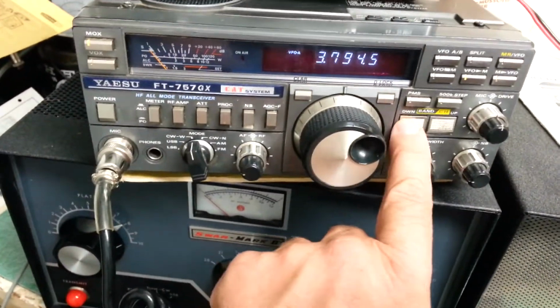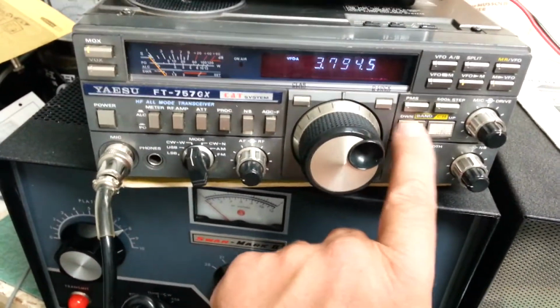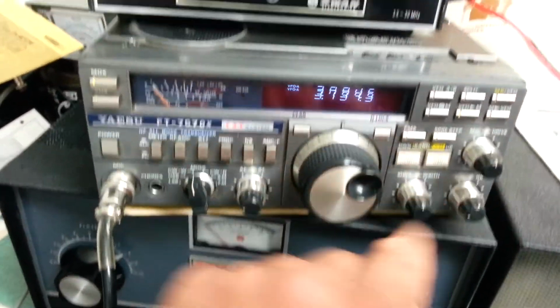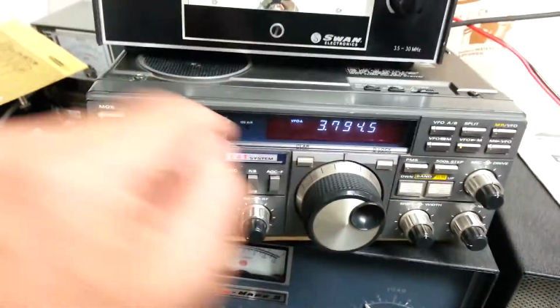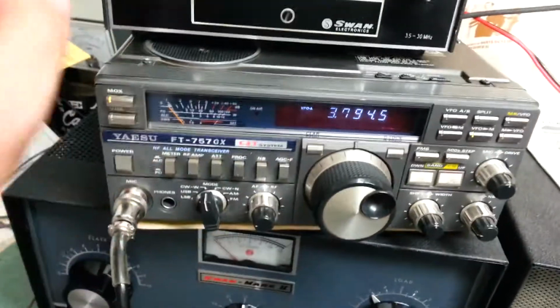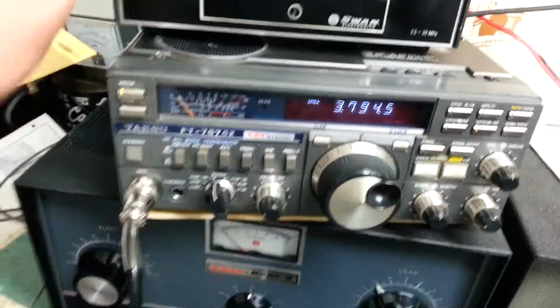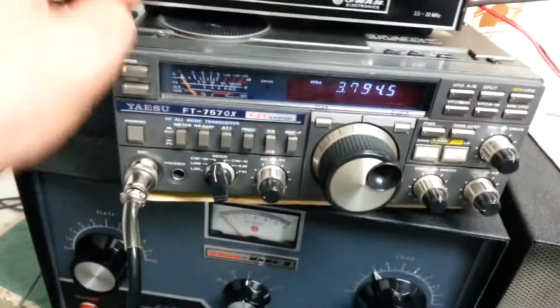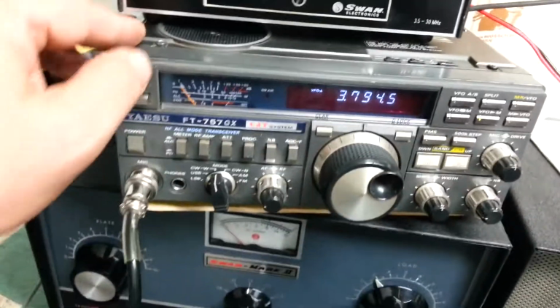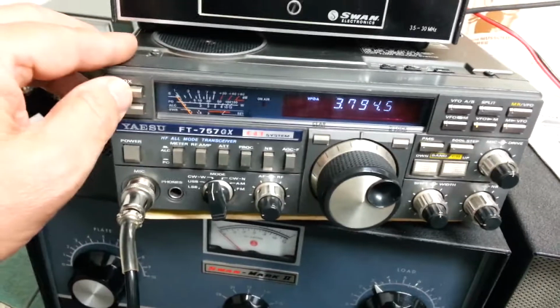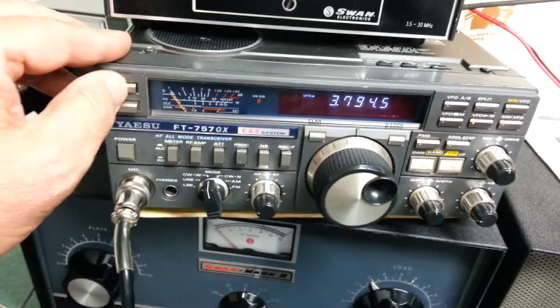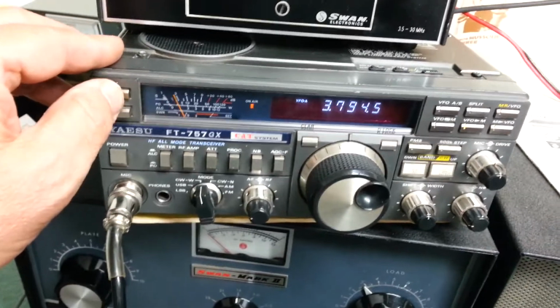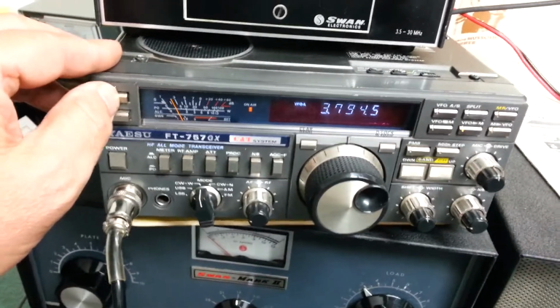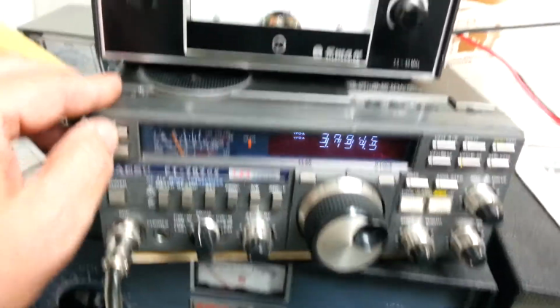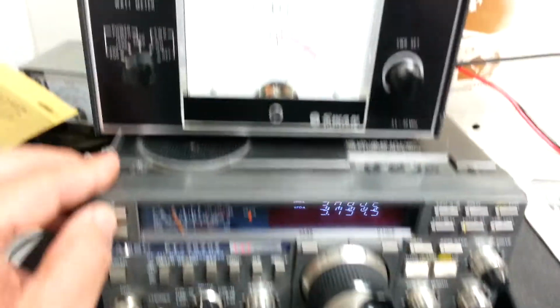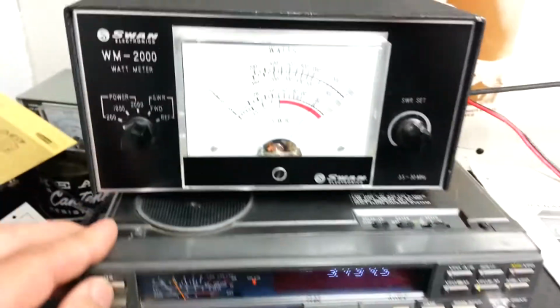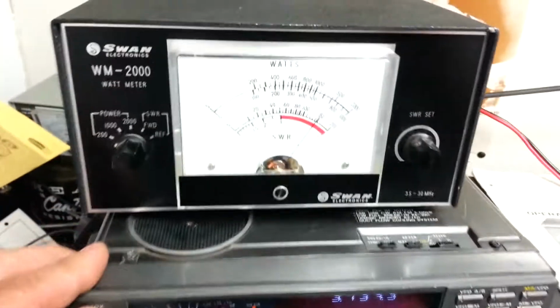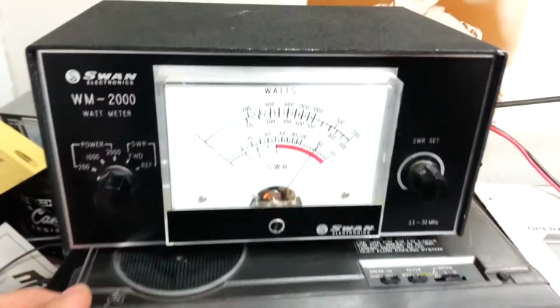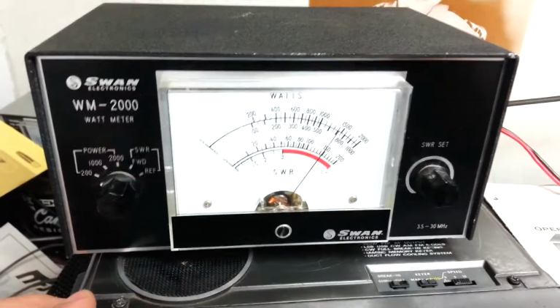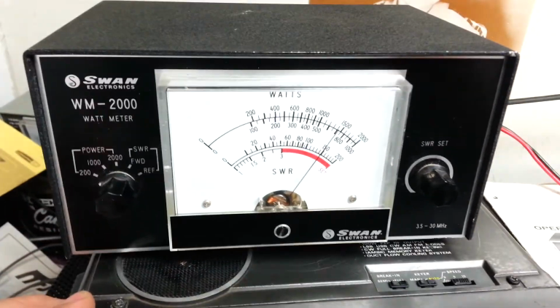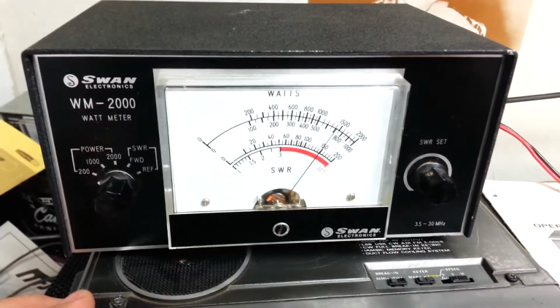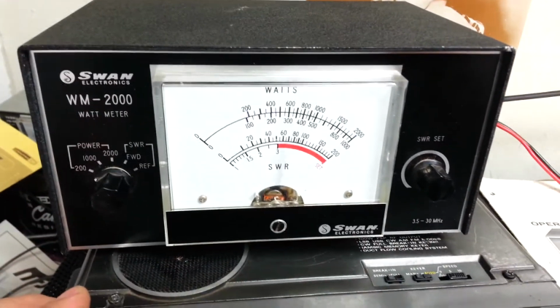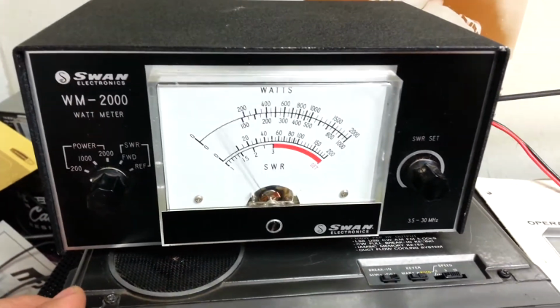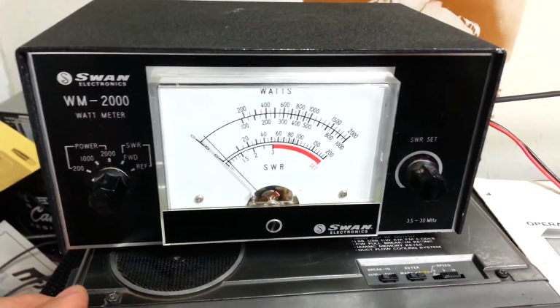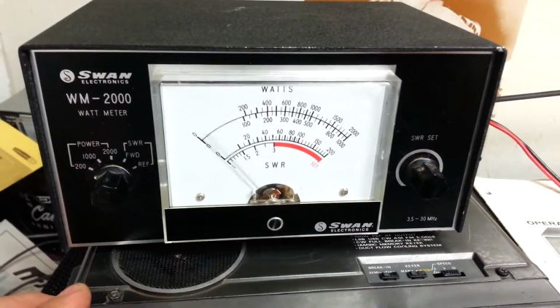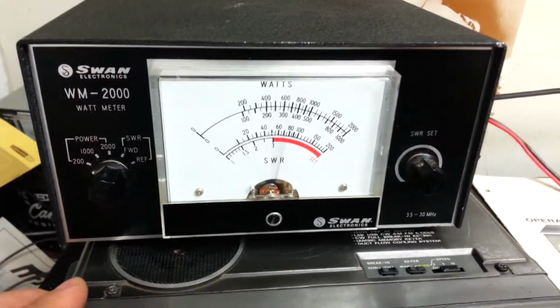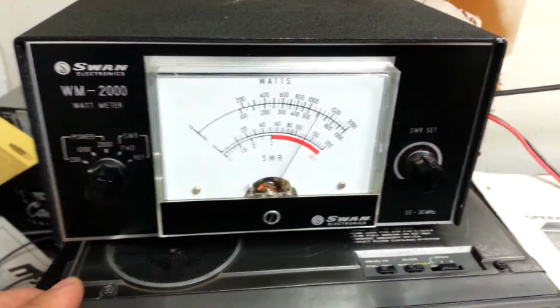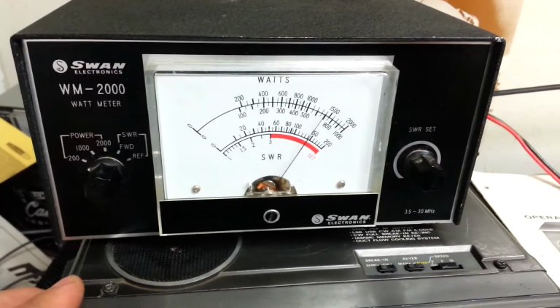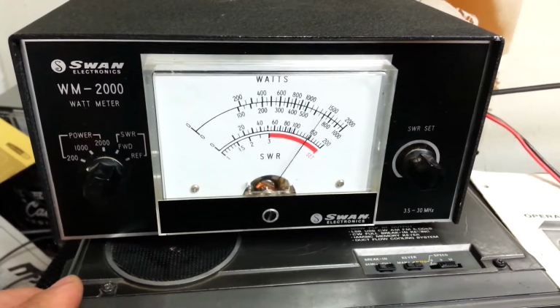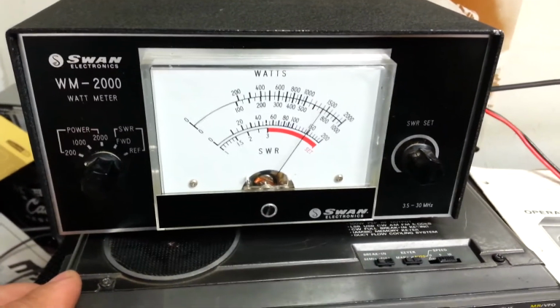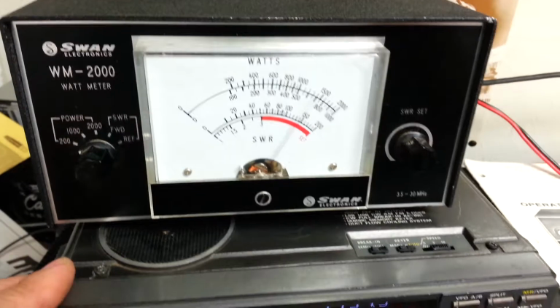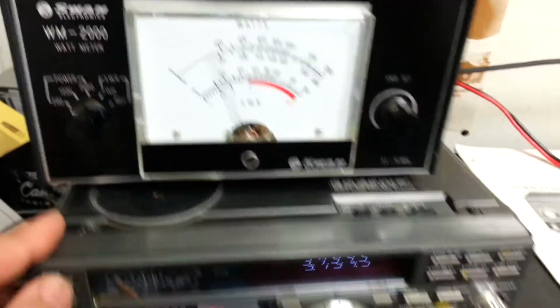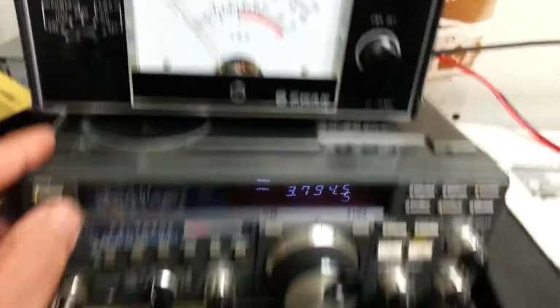We change it to 80 meters and there's the output. It actually shows it's pretty strong on 80.